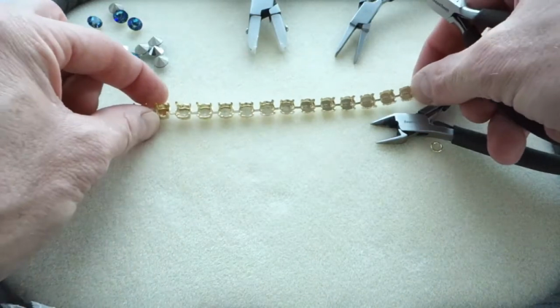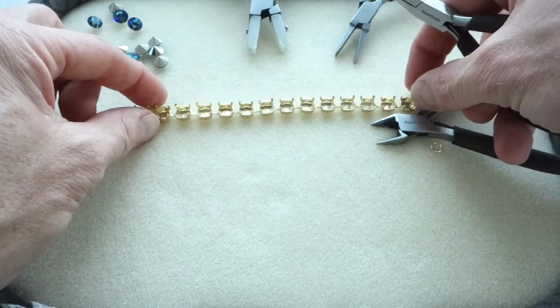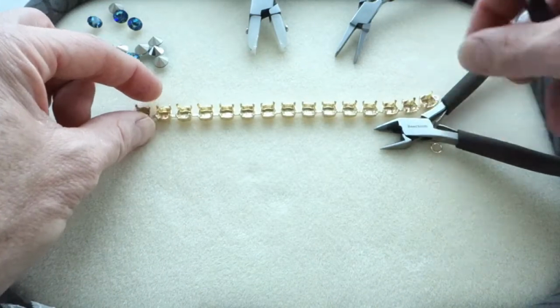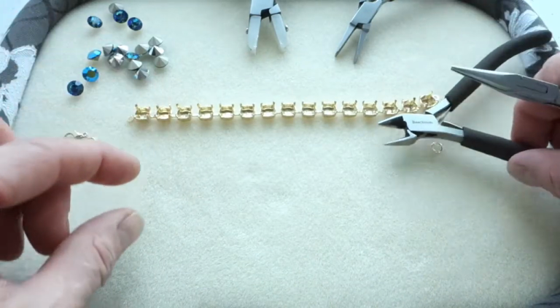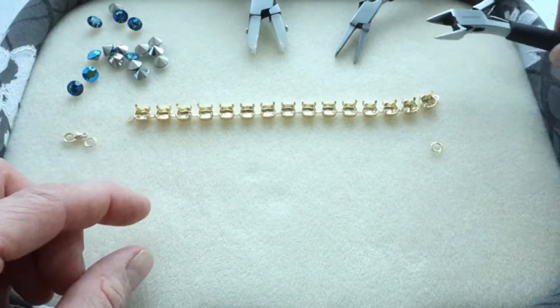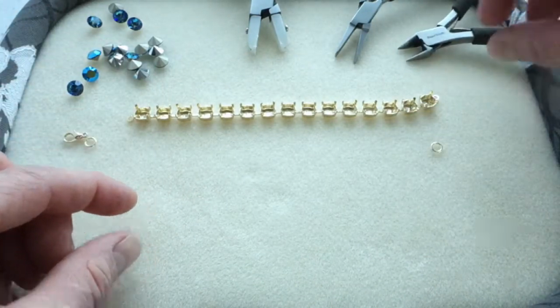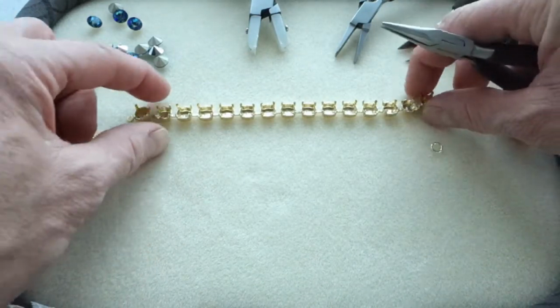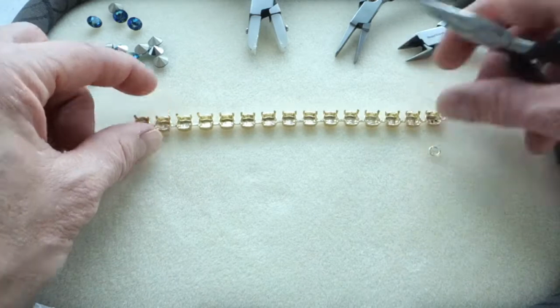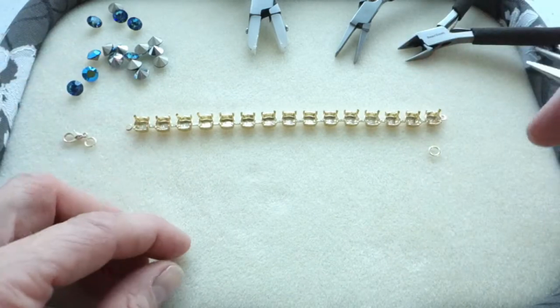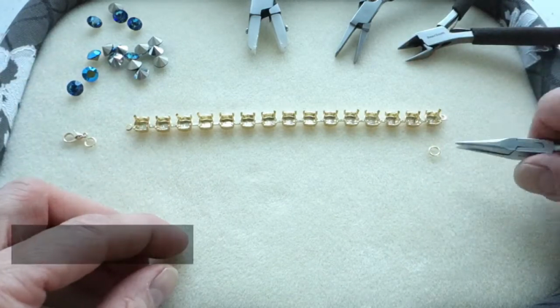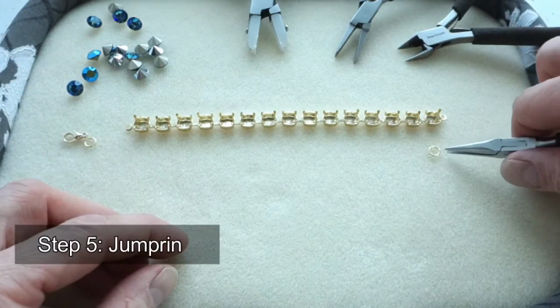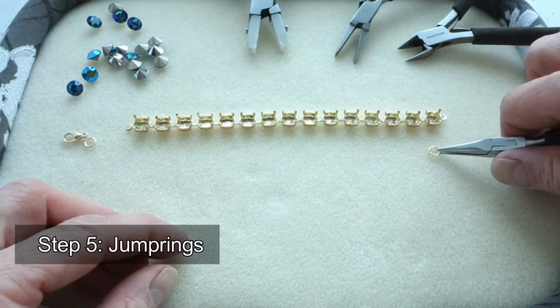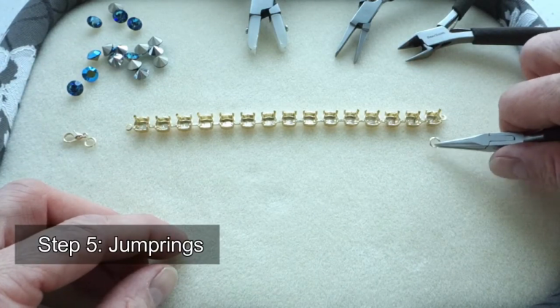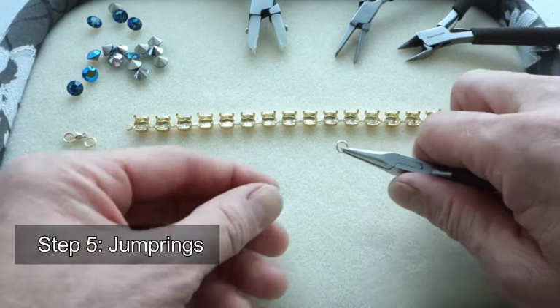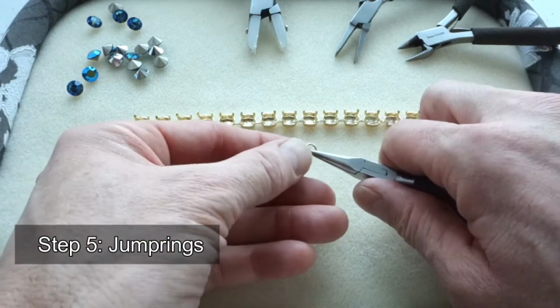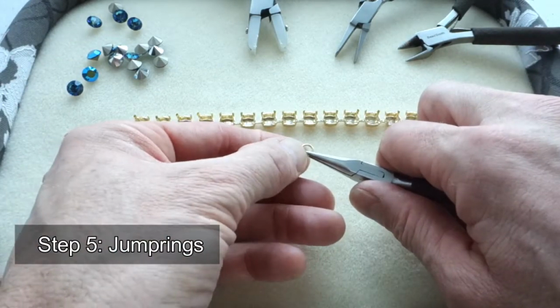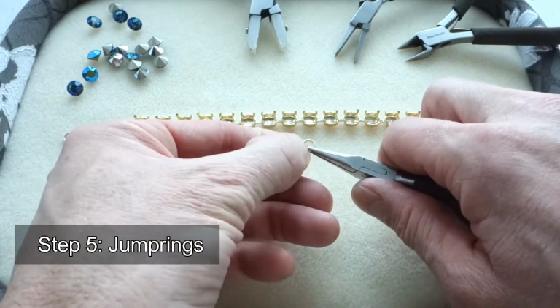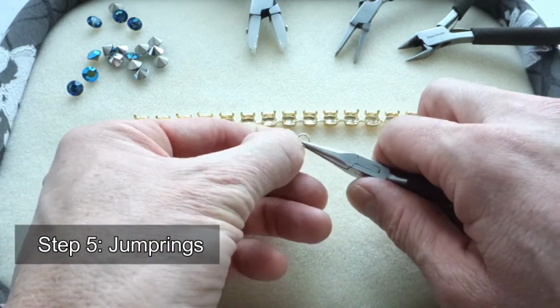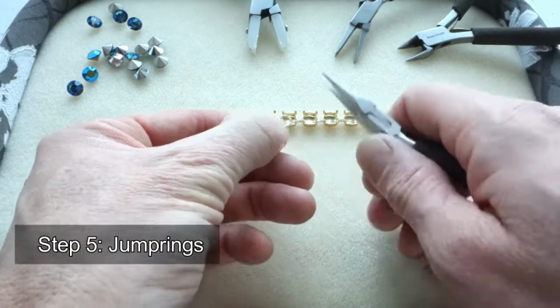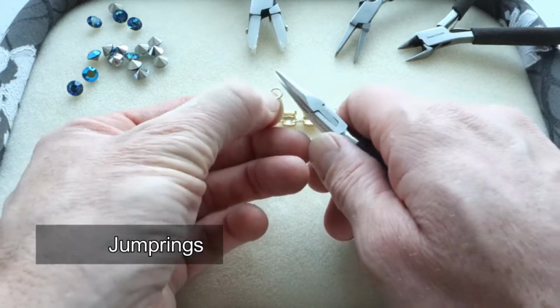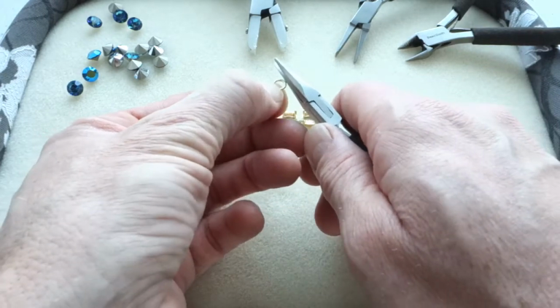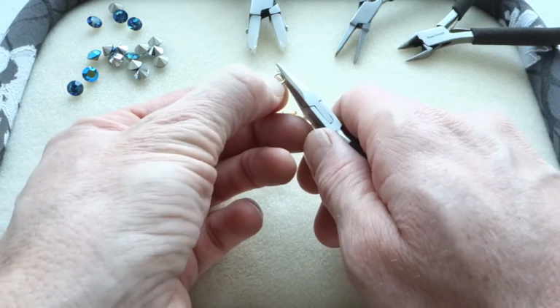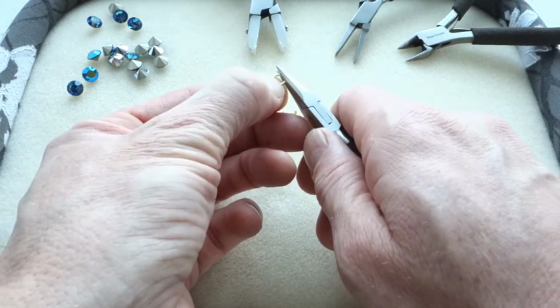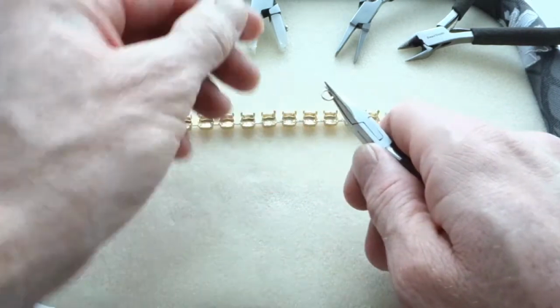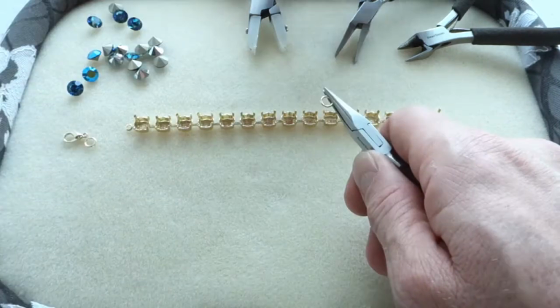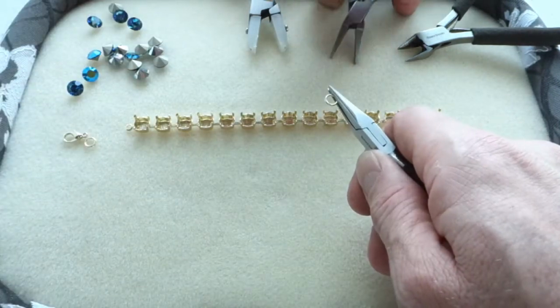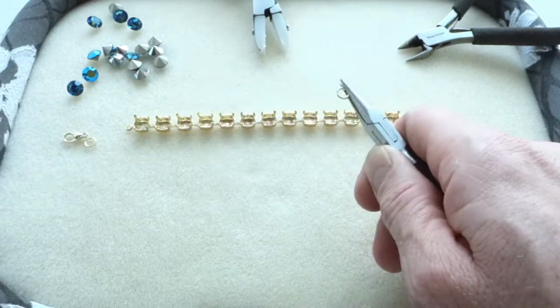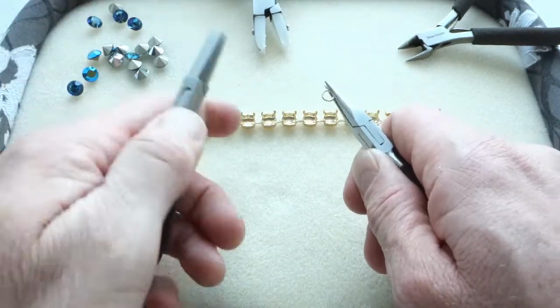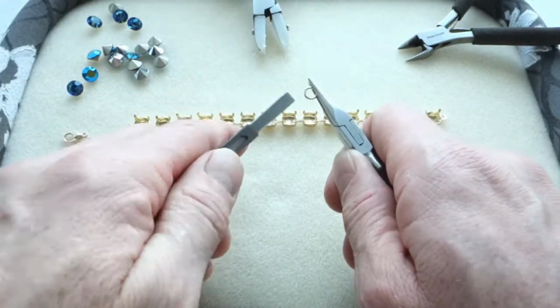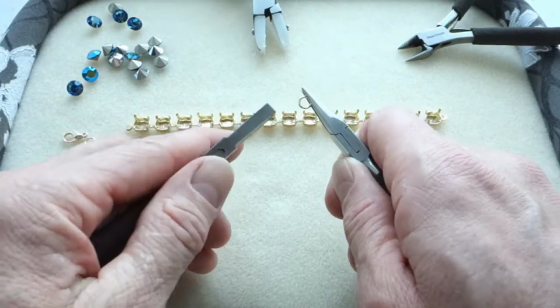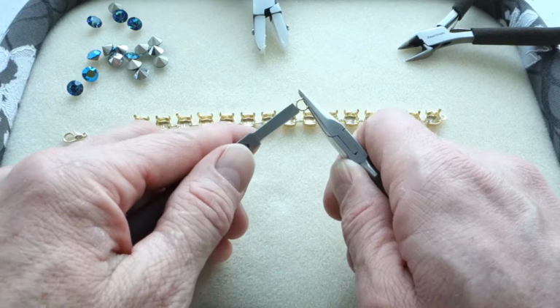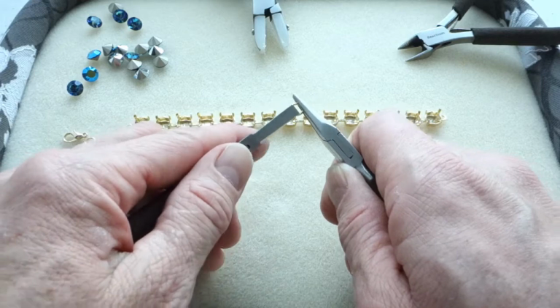Then the jump rings. How to open a jump ring? Open the jump ring sideways — one plier and then the other one, sideways — so you can nicely close them after.